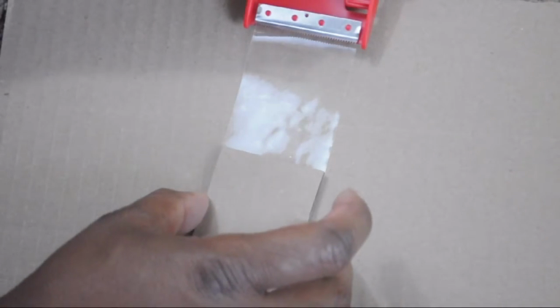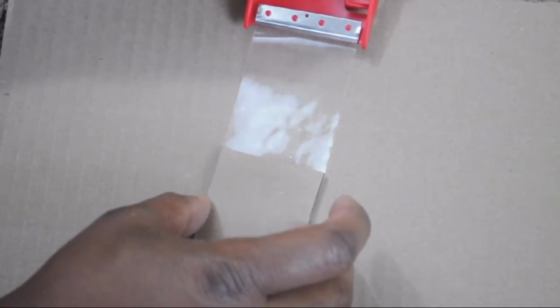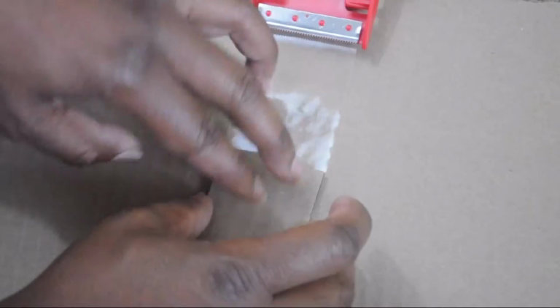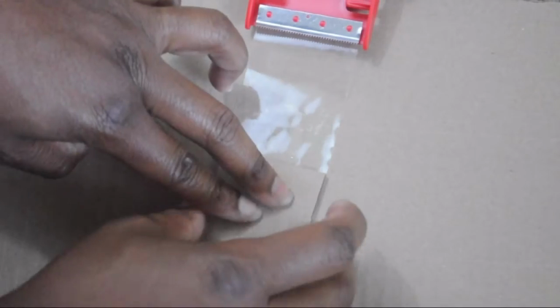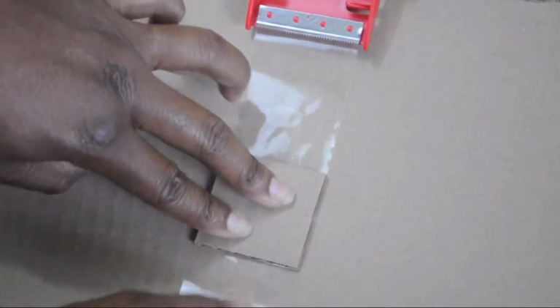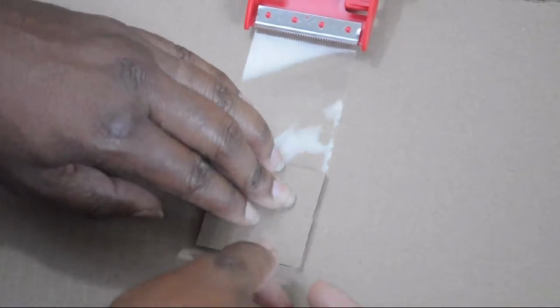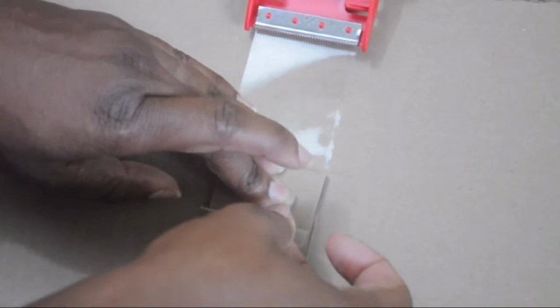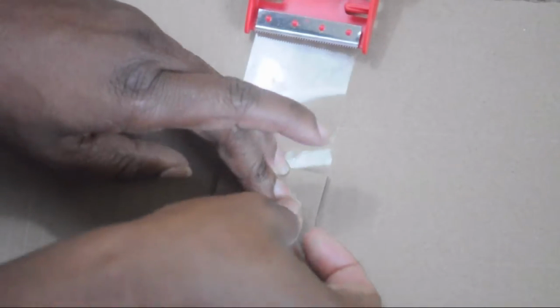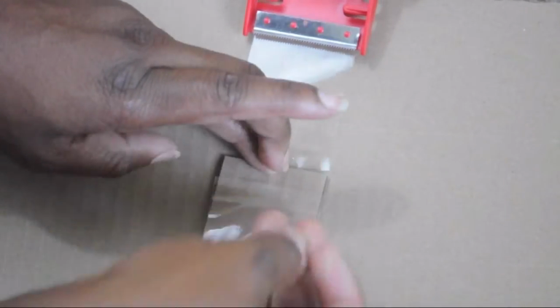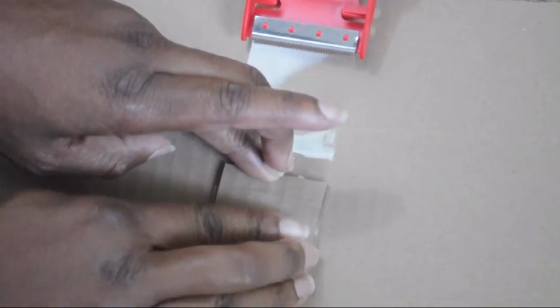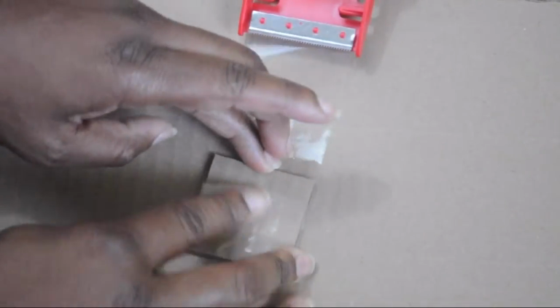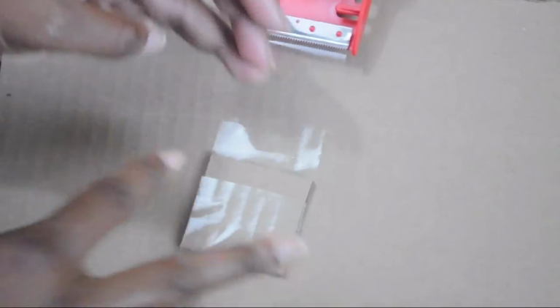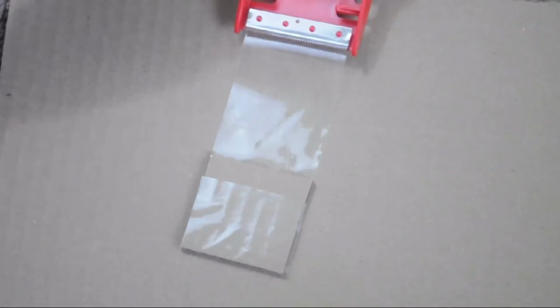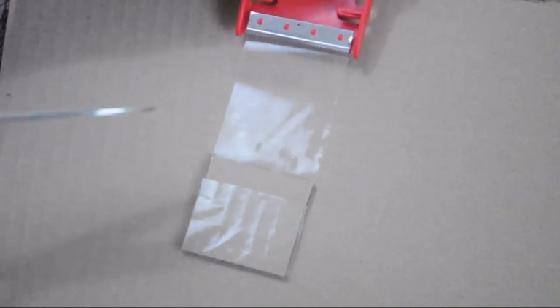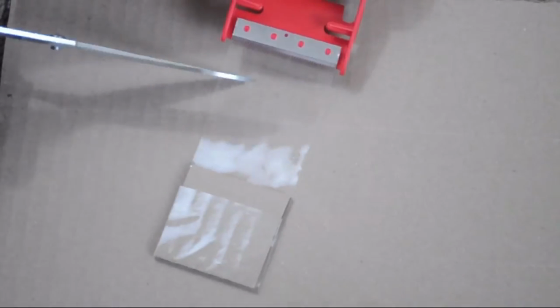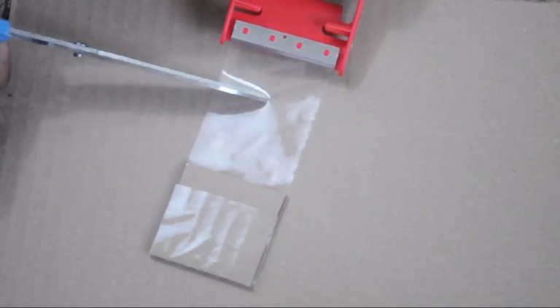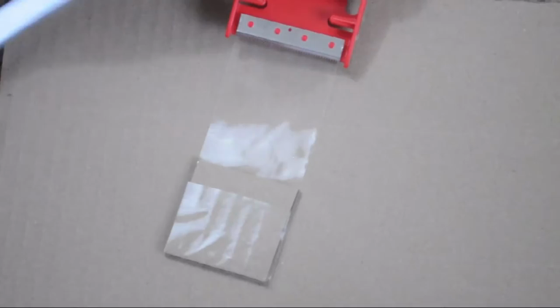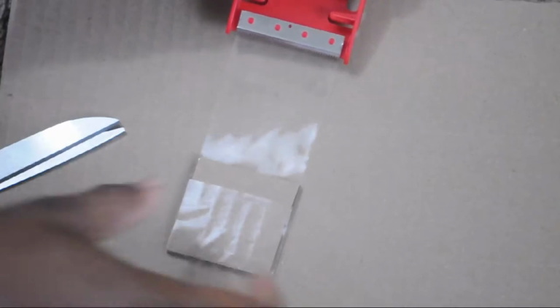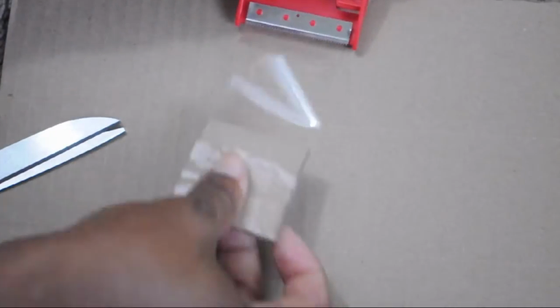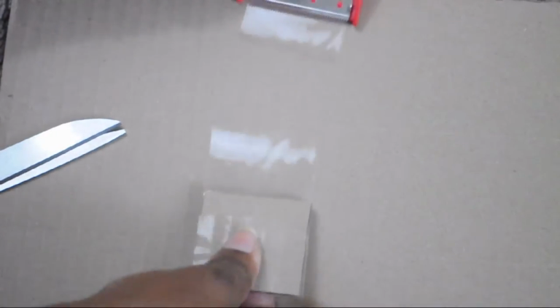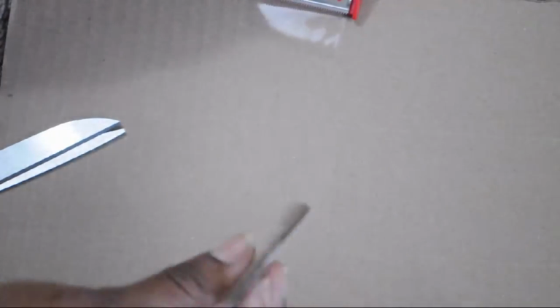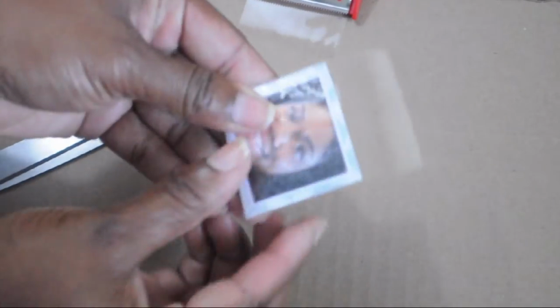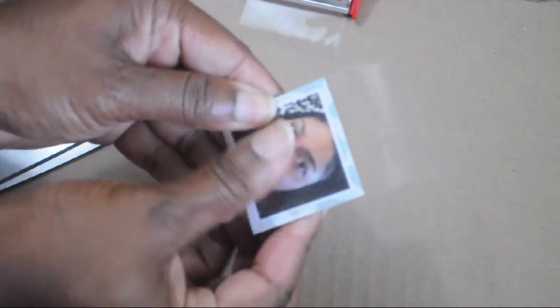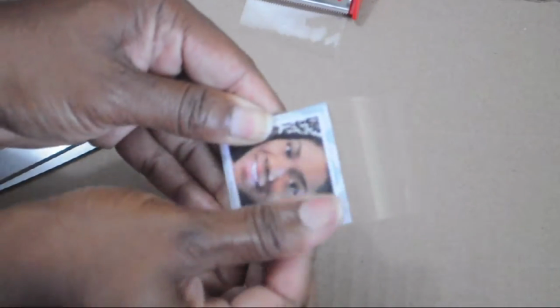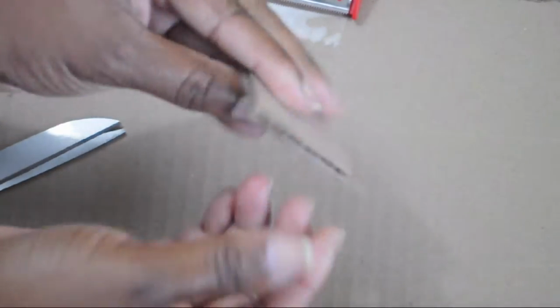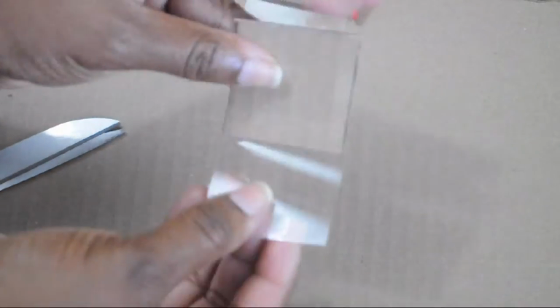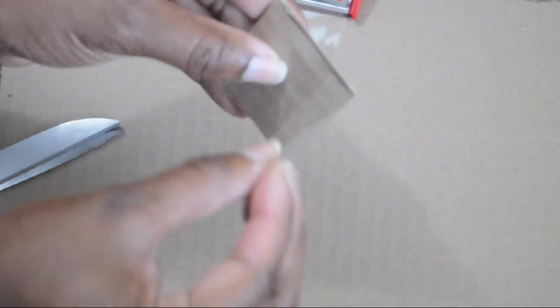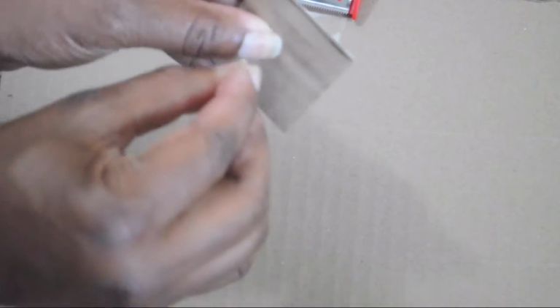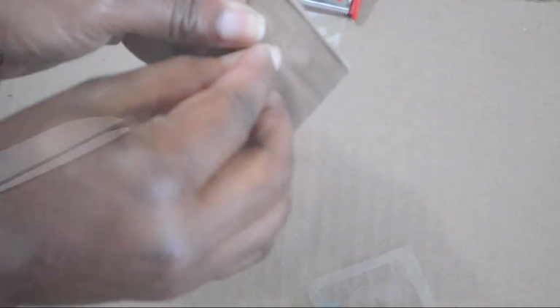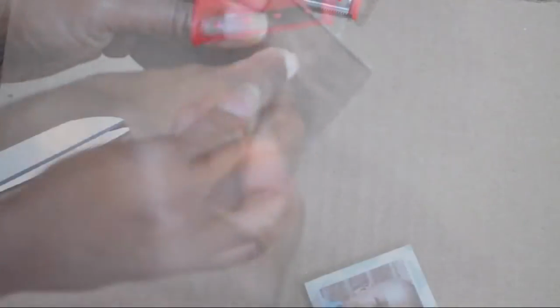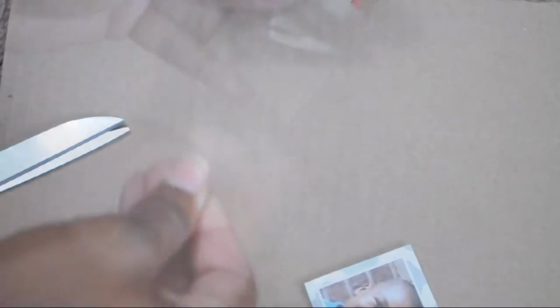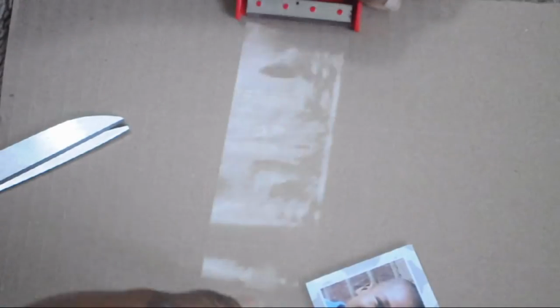Once I cut out the pictures, I gave them an extra seal around the edges just in case they spill something on it — making it a little more sturdy. I did that by just wrapping more tape around them.